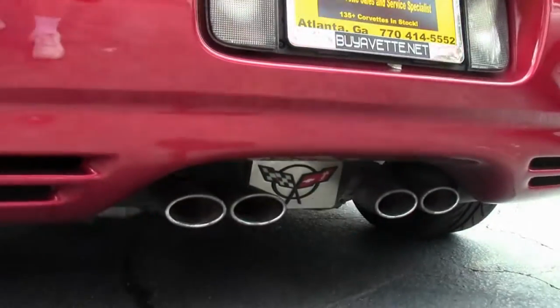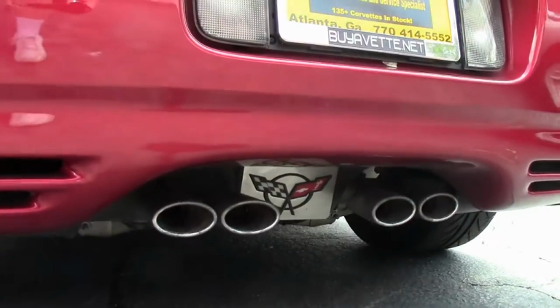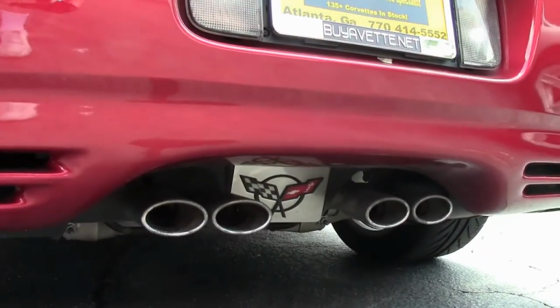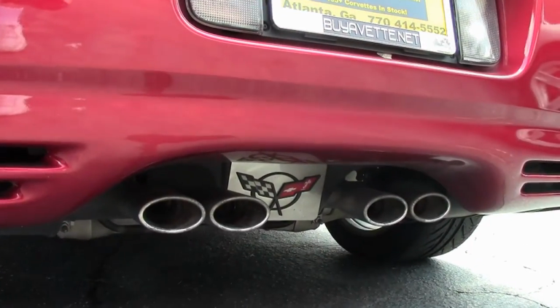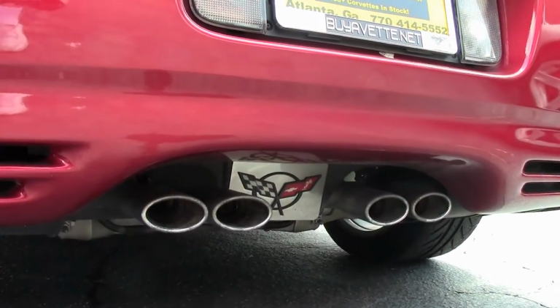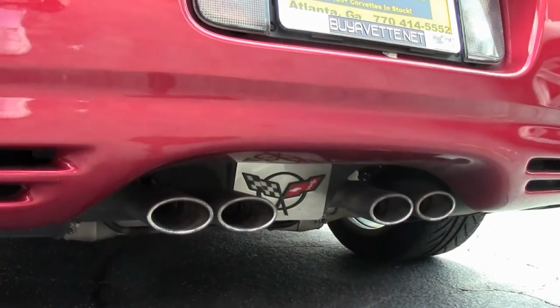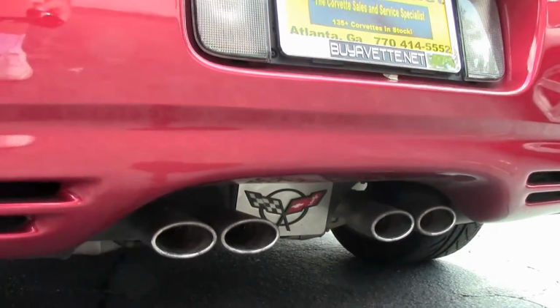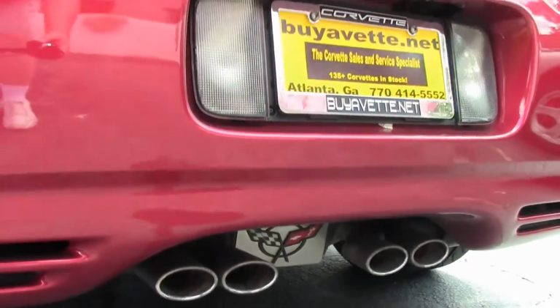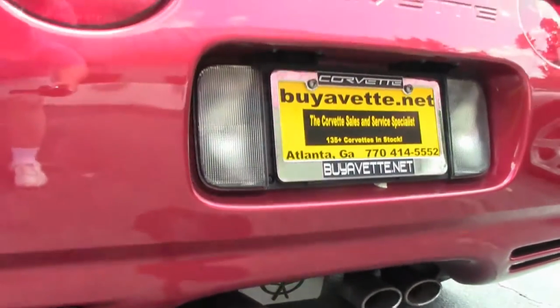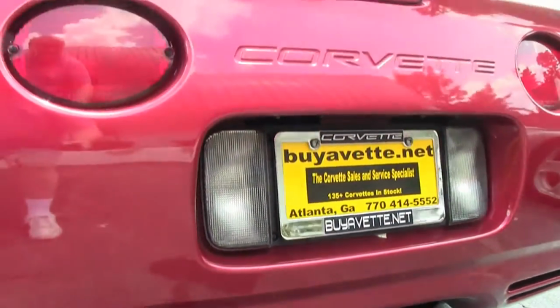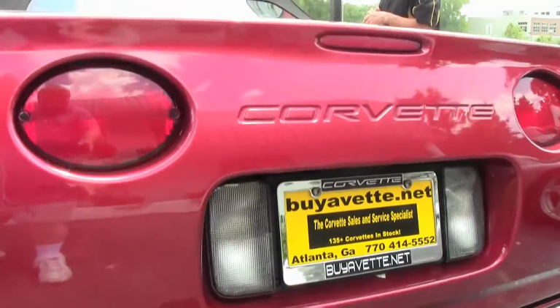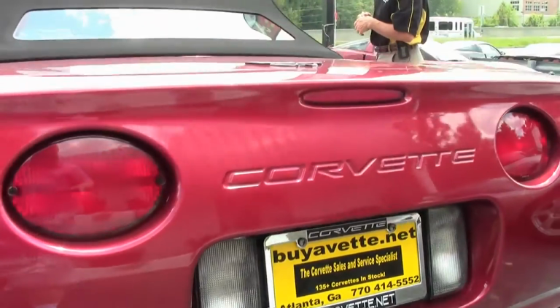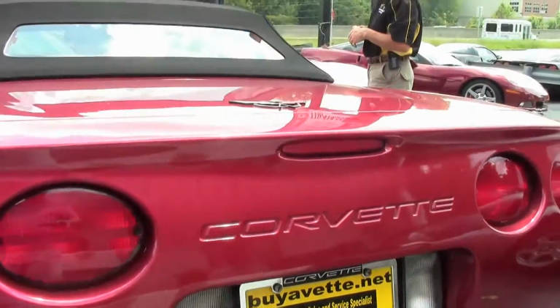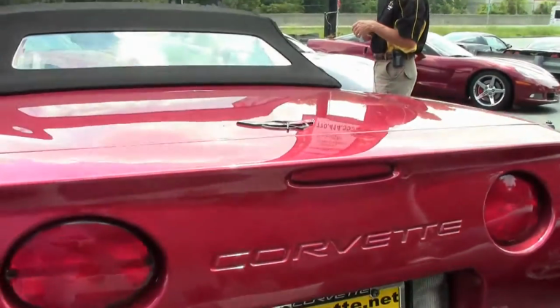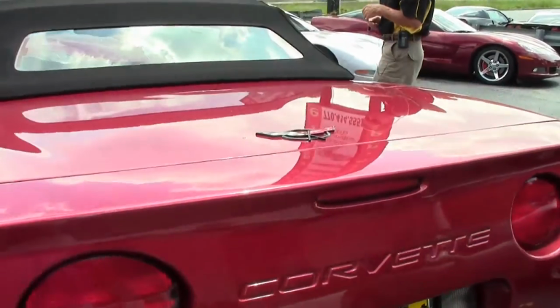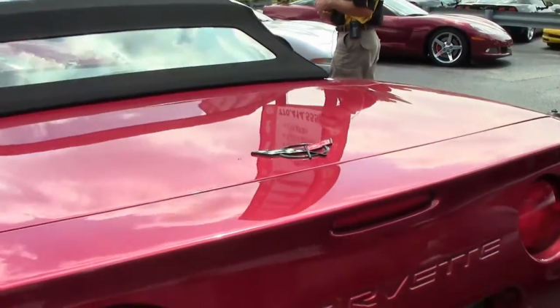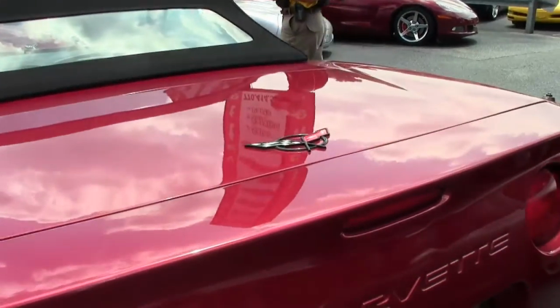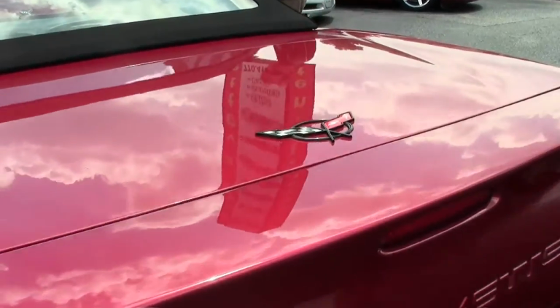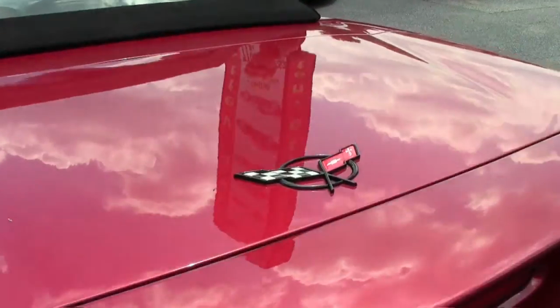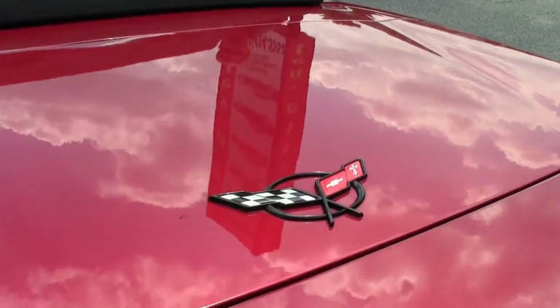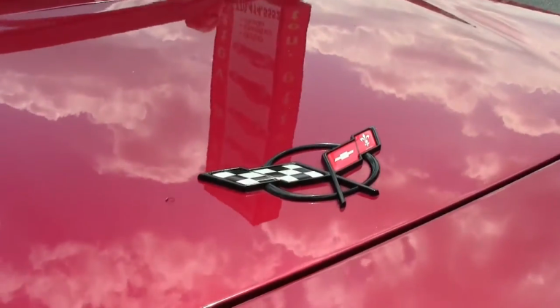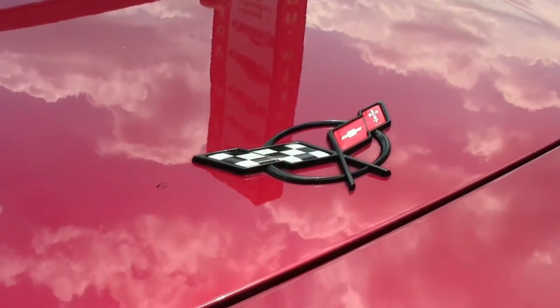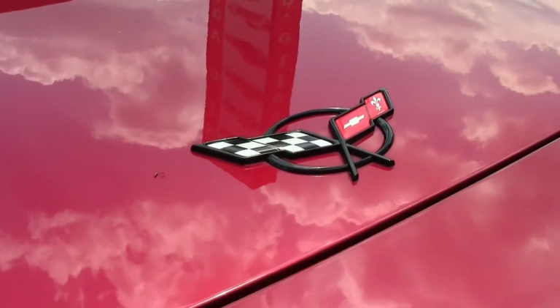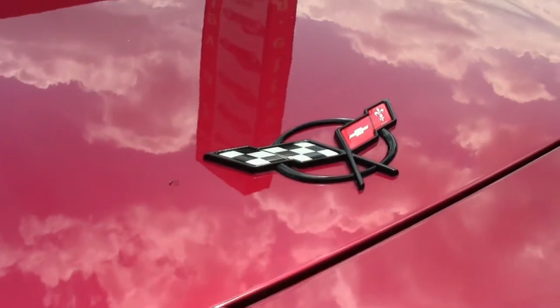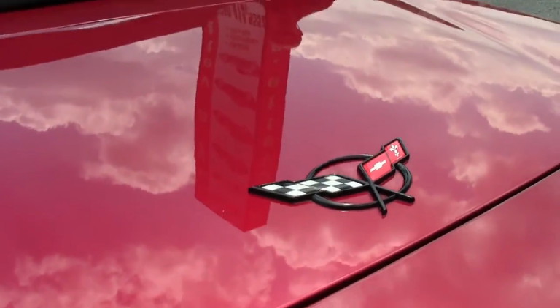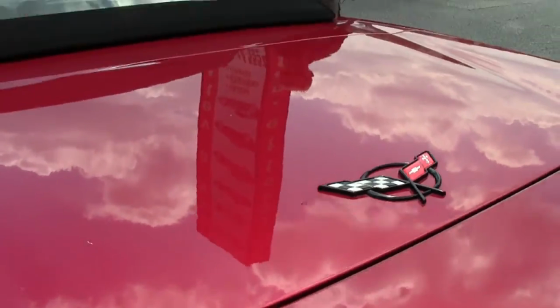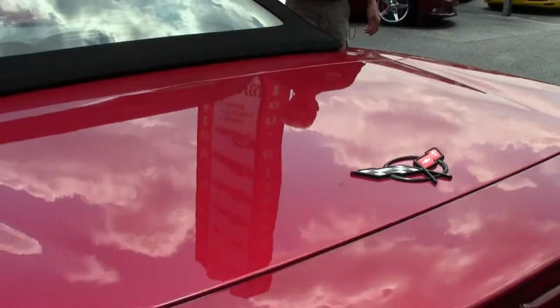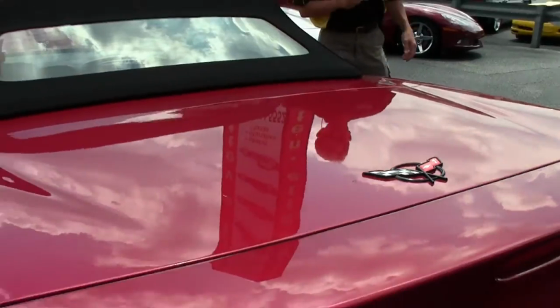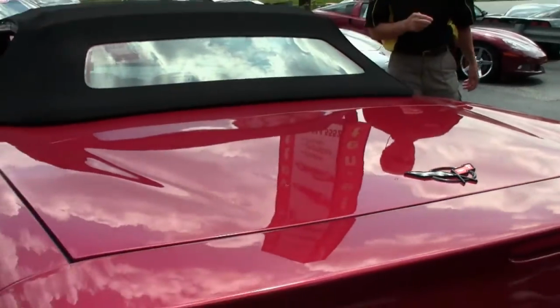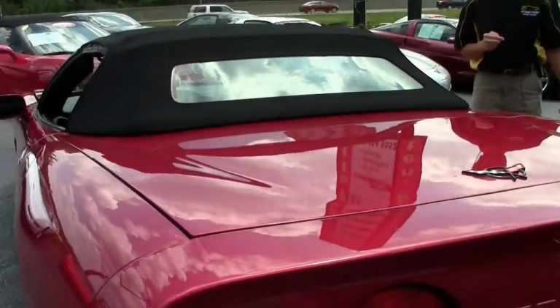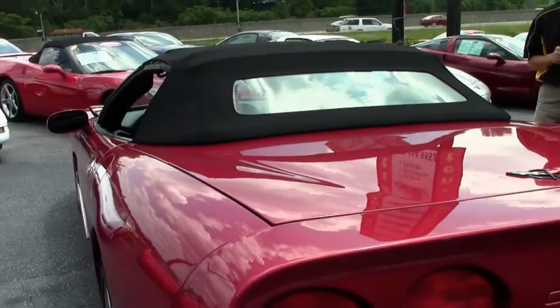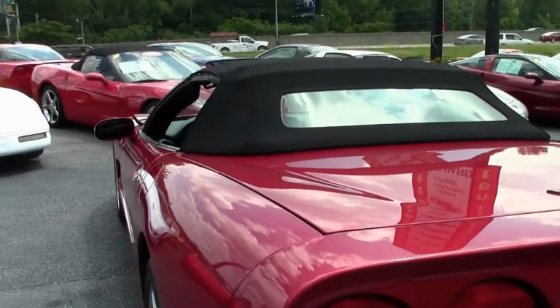91,000 miles. This car is an automatic with heads-up display, dual power sport seats, and dual zone electronic climate control.